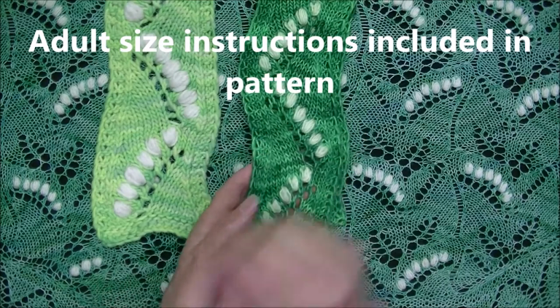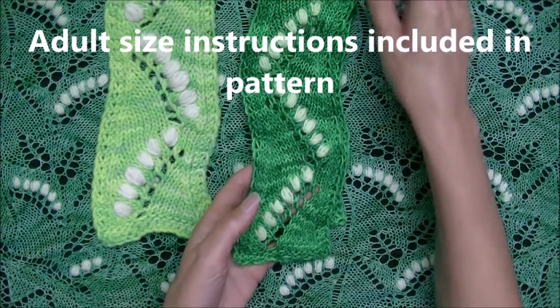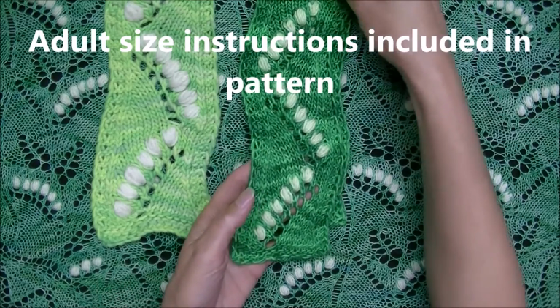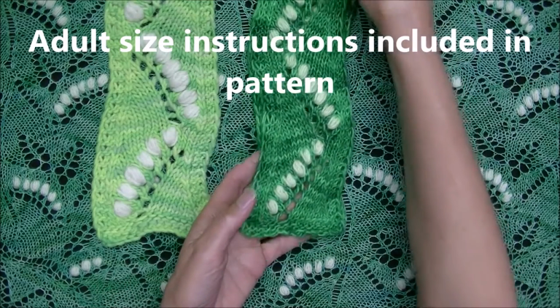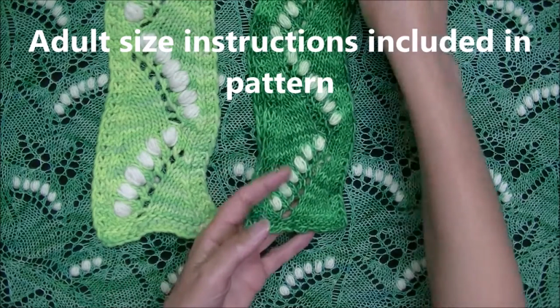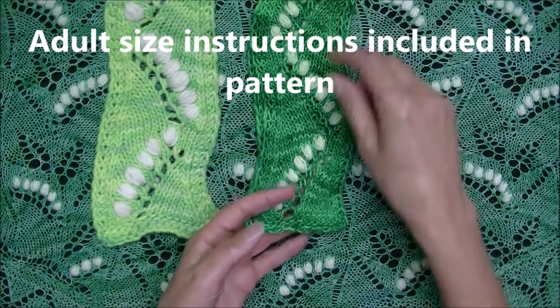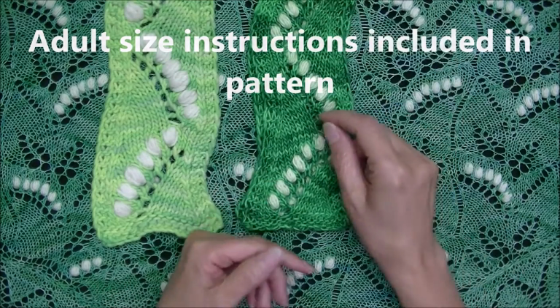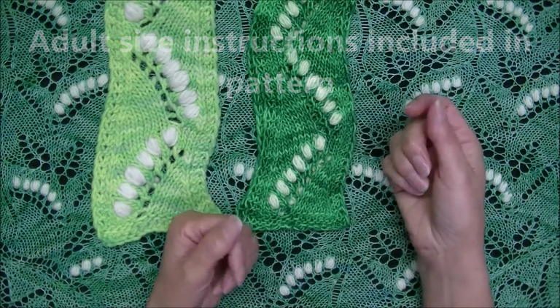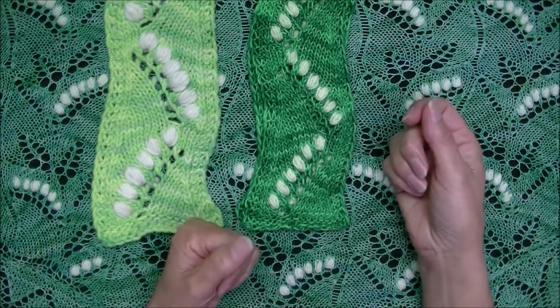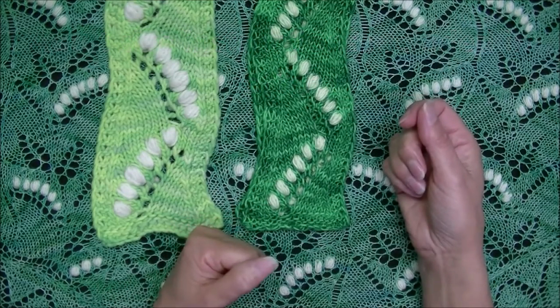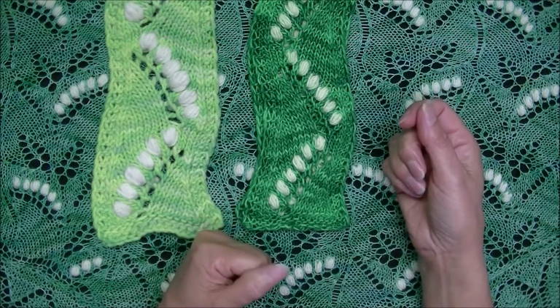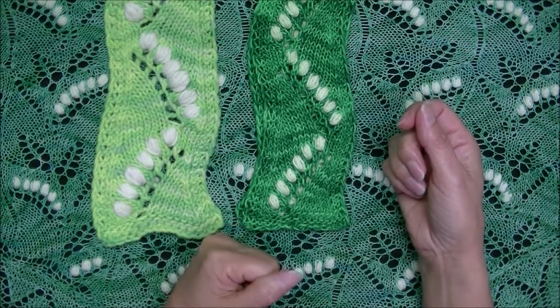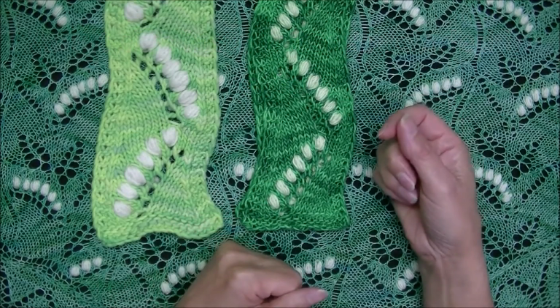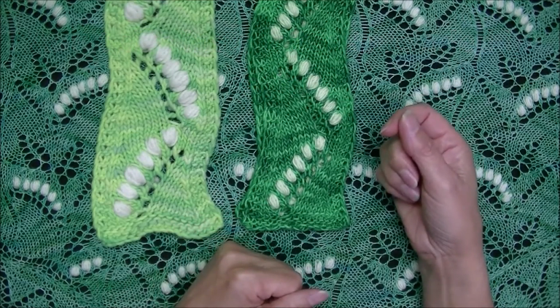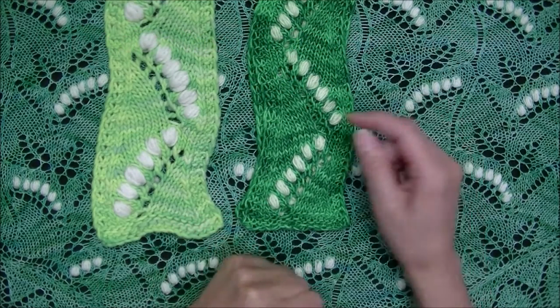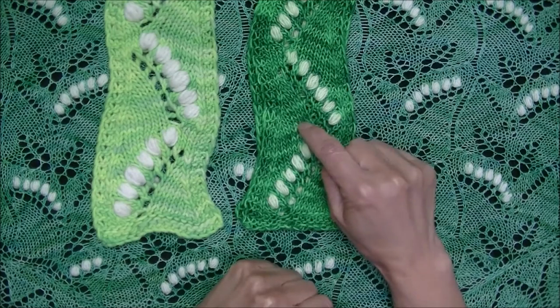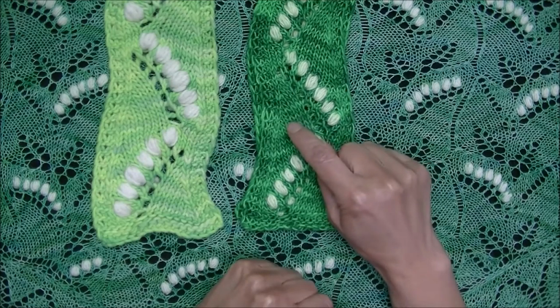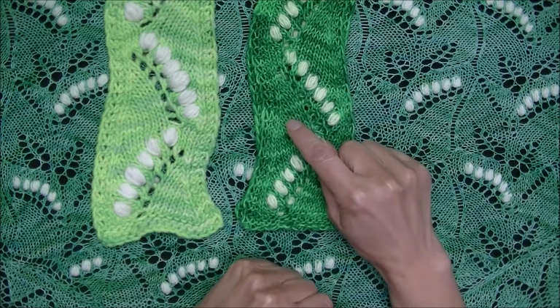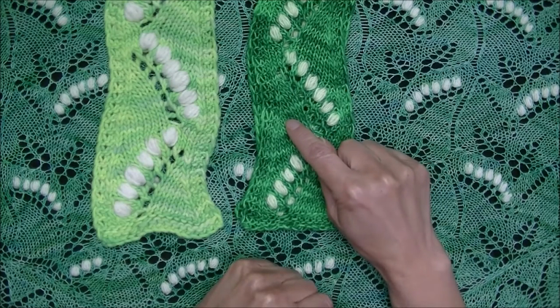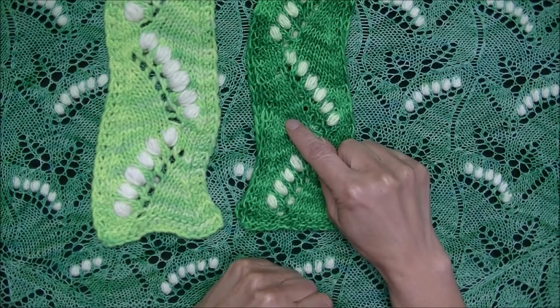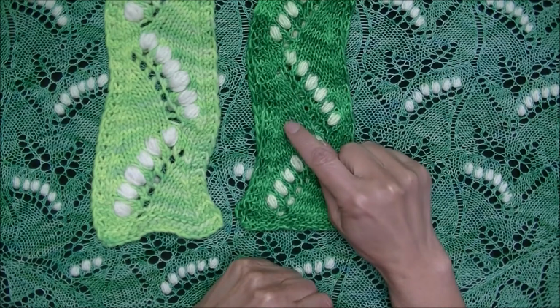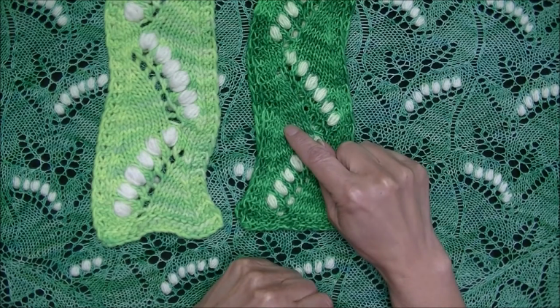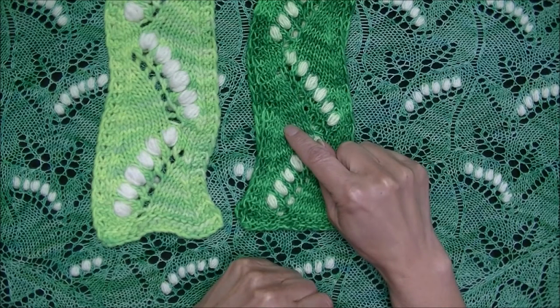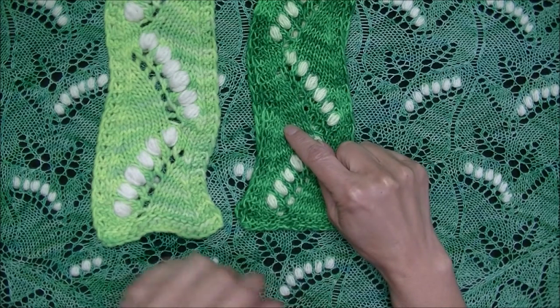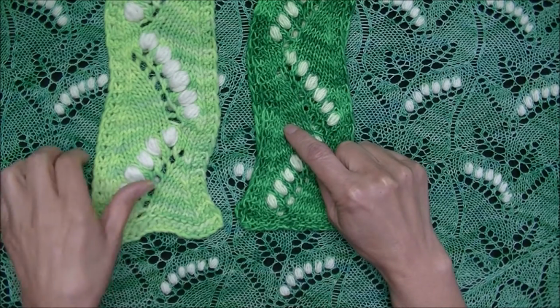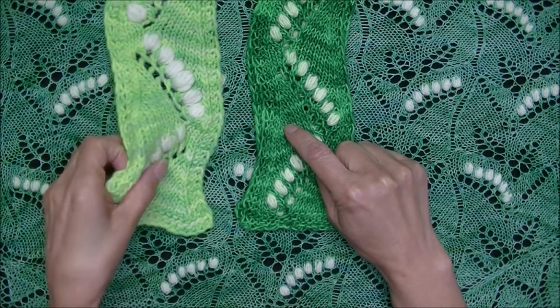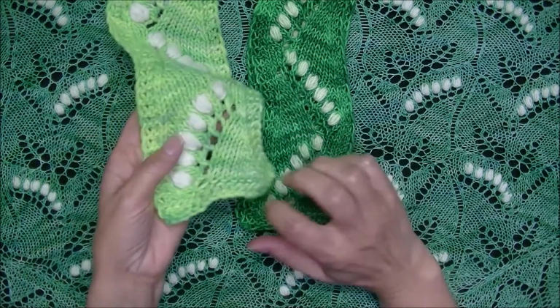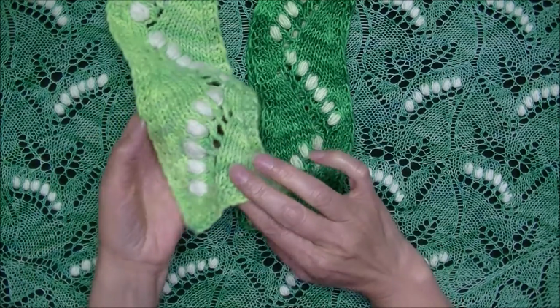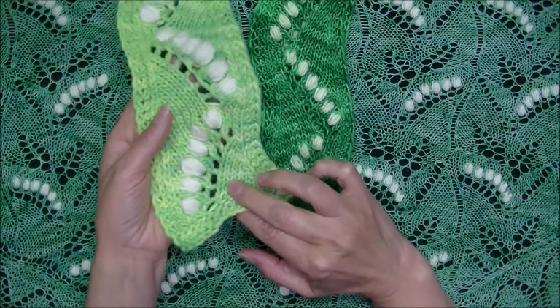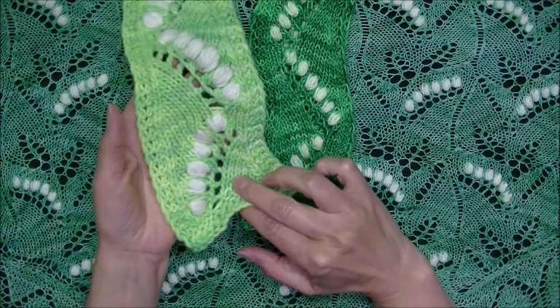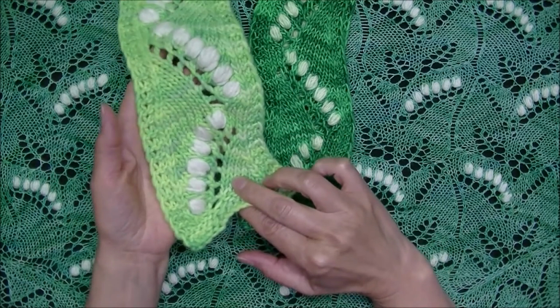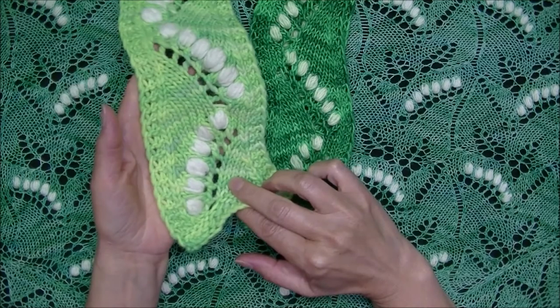In the meantime, you can work it in any stash yarn you've got to practice. I've worked this in fingering weight yarn and this one is worked in worsted weight yarn.